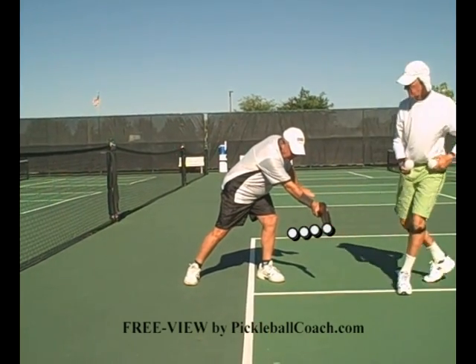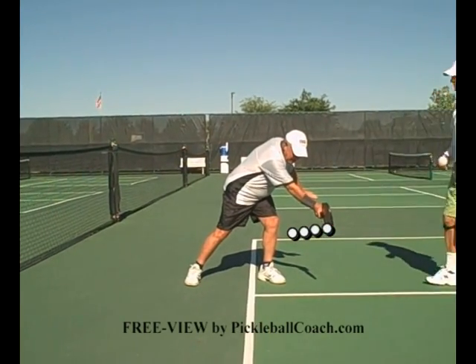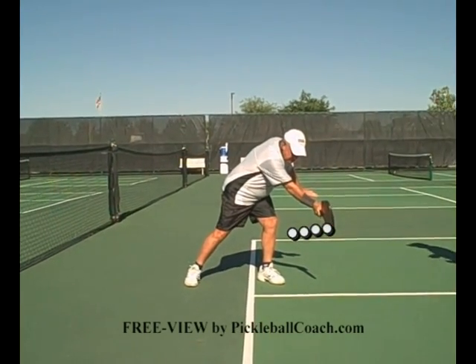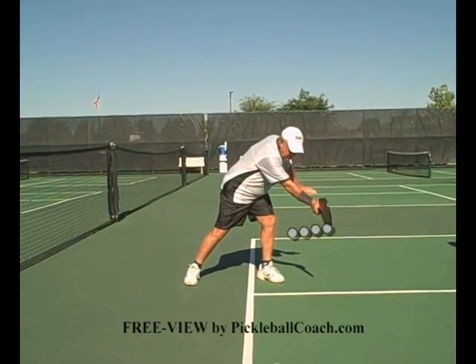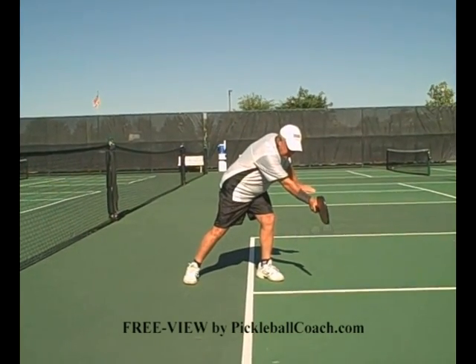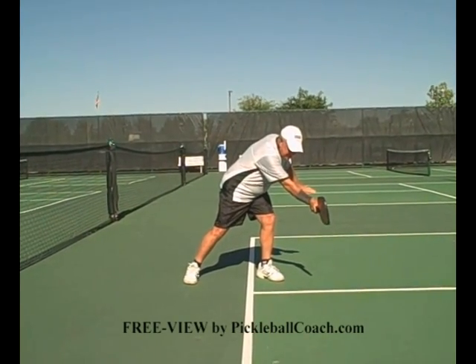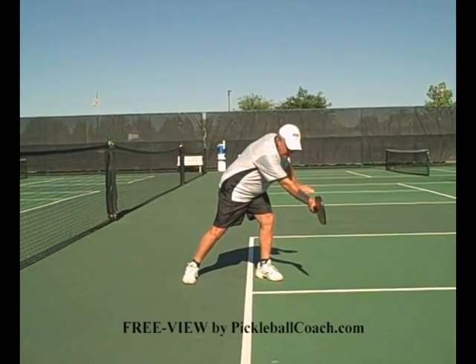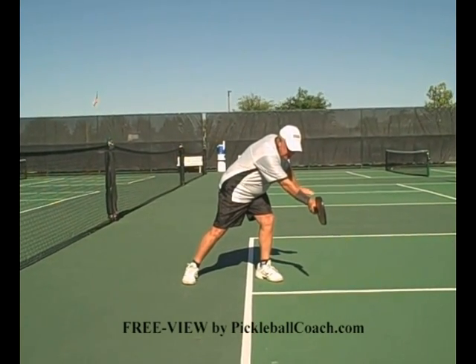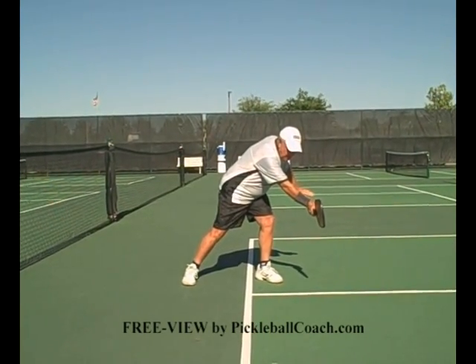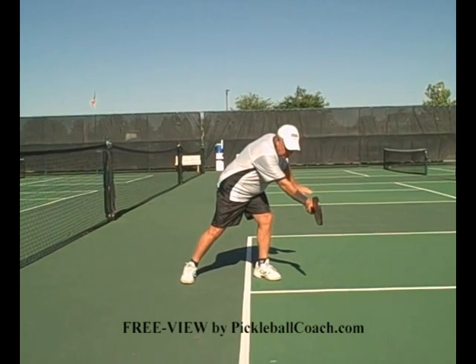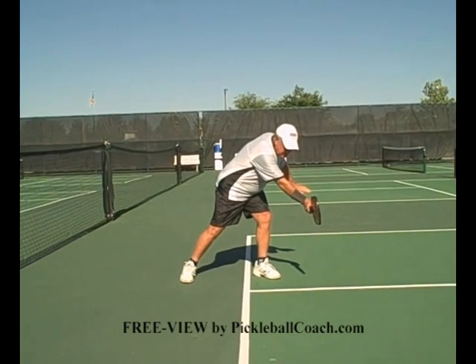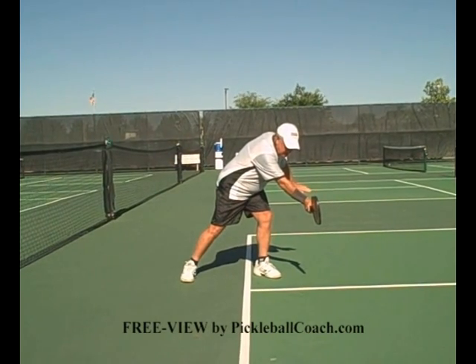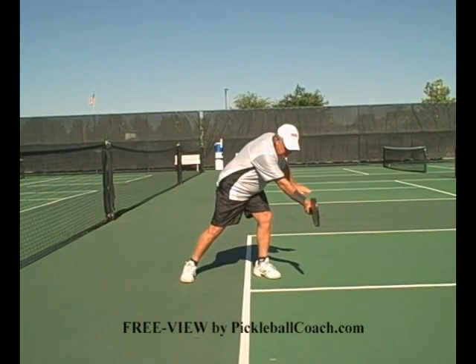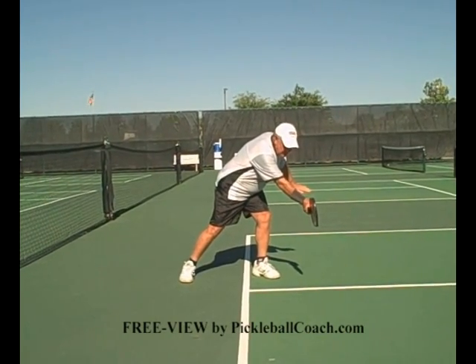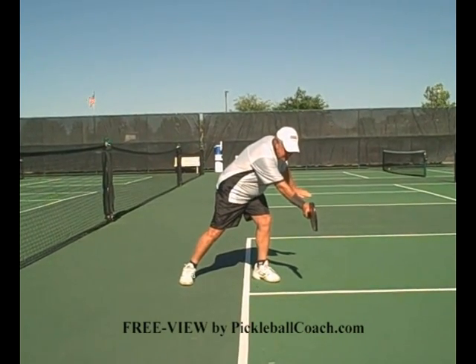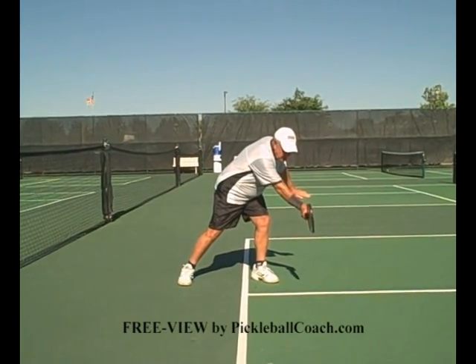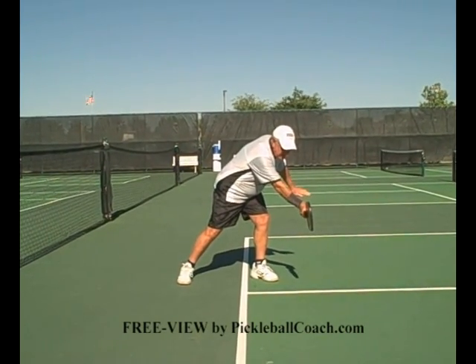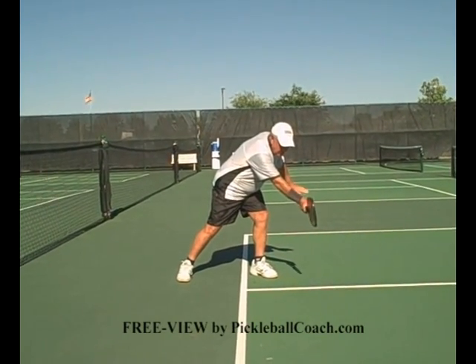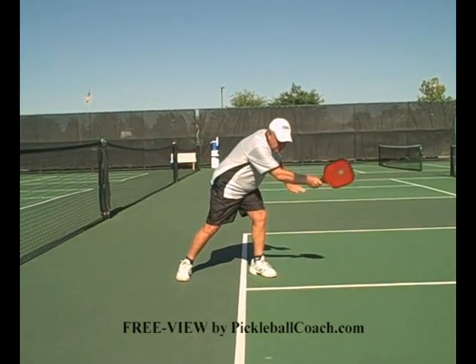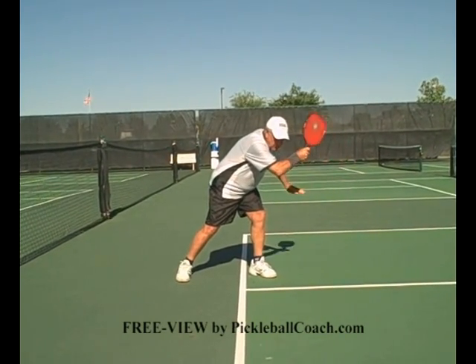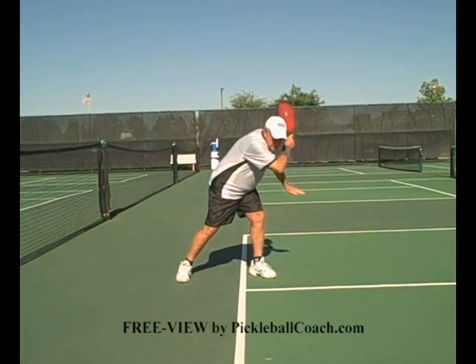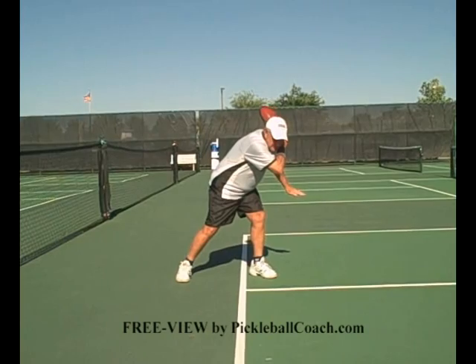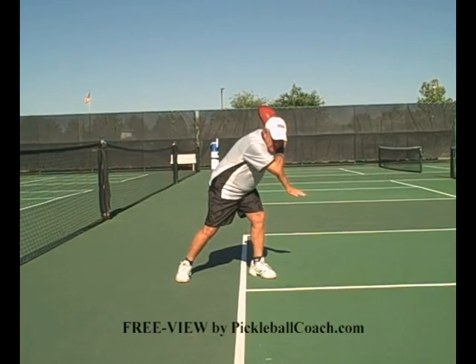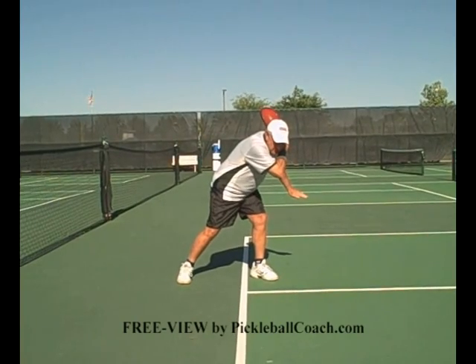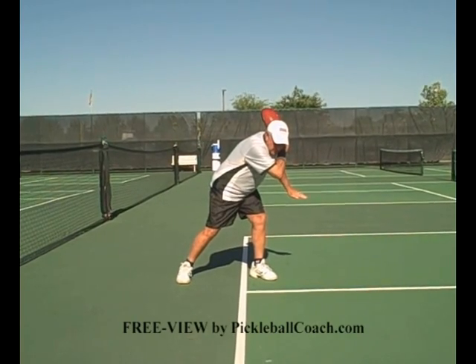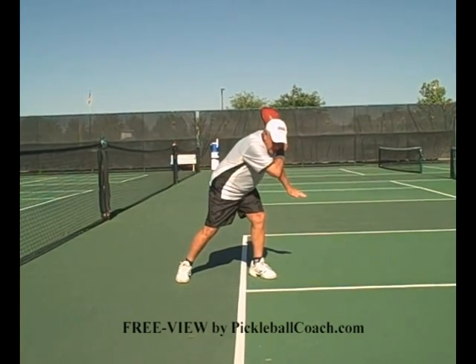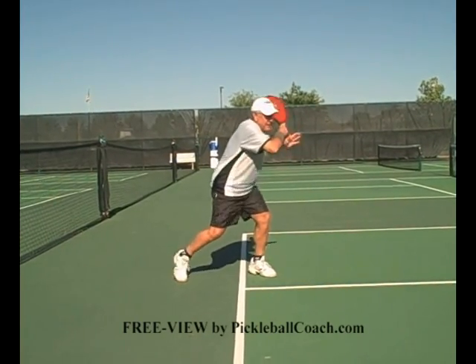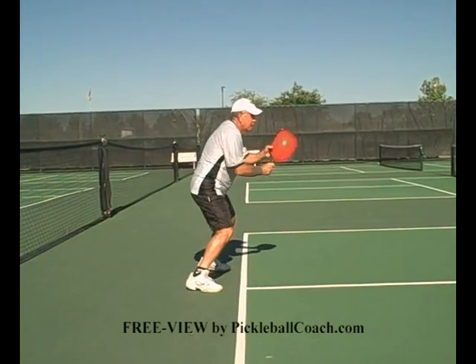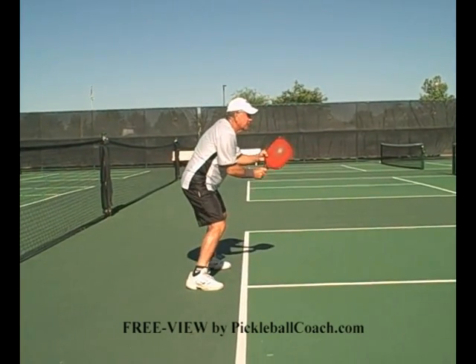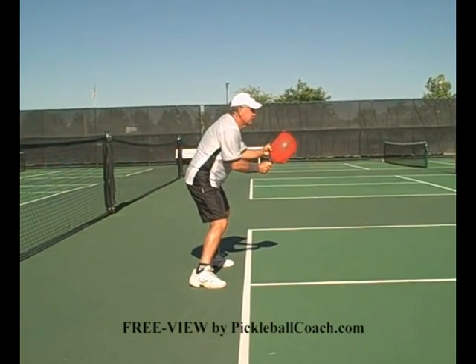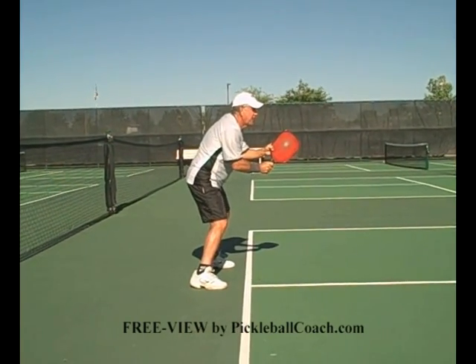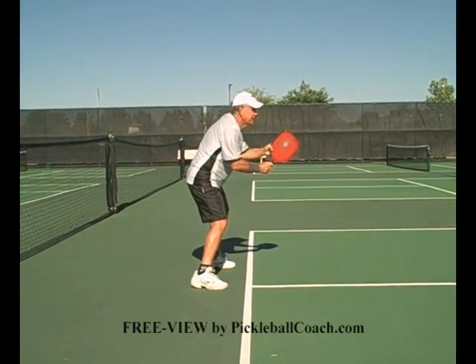Follow through as far out as you can reach without falling on your face. Once you've followed through in the direction you want it to go, make sure that you follow through over your shoulder — not too early. Four balls. Back to the ready position as fast as you can.